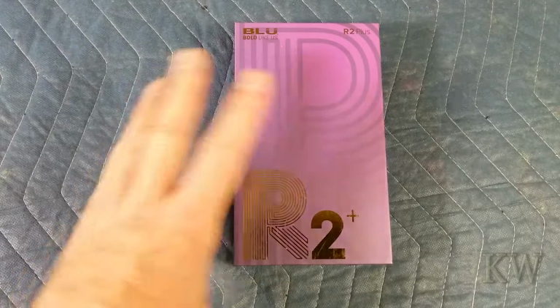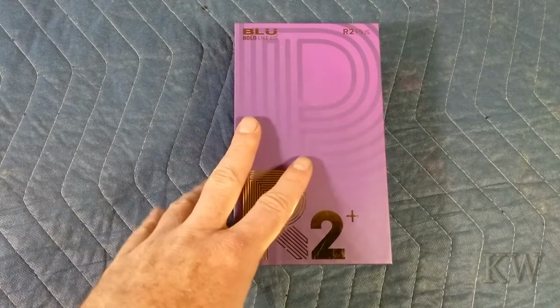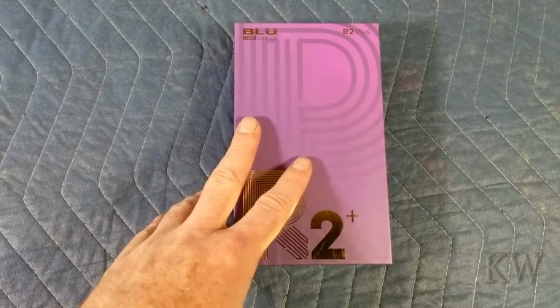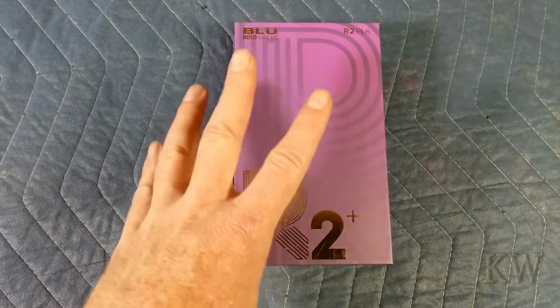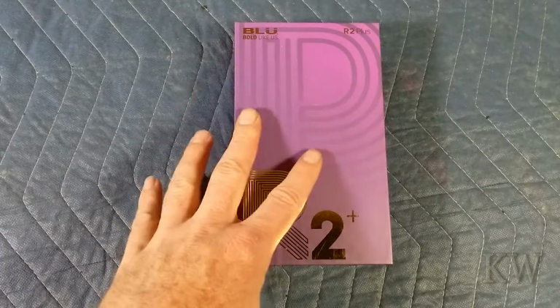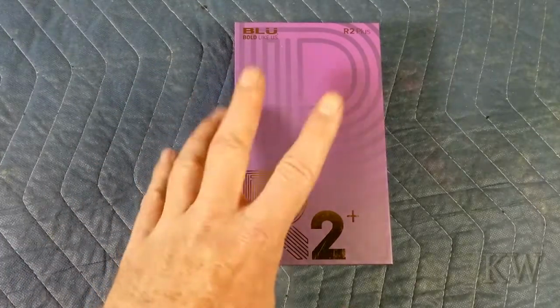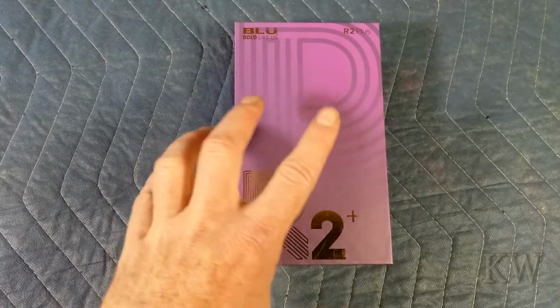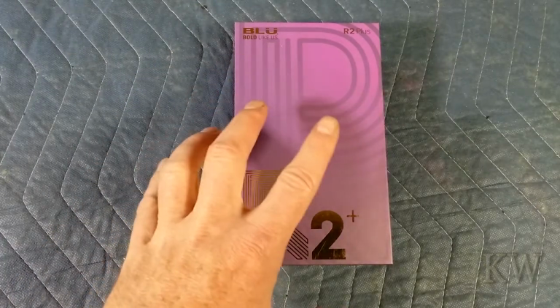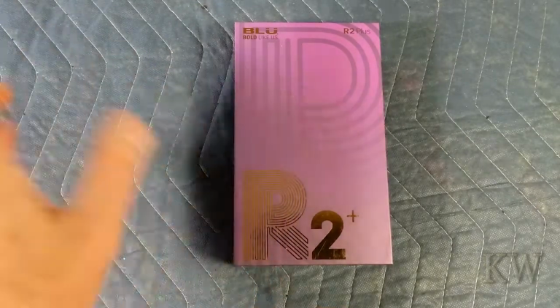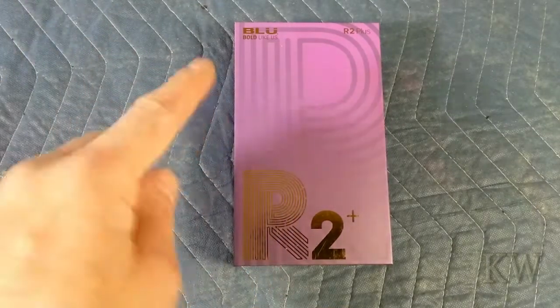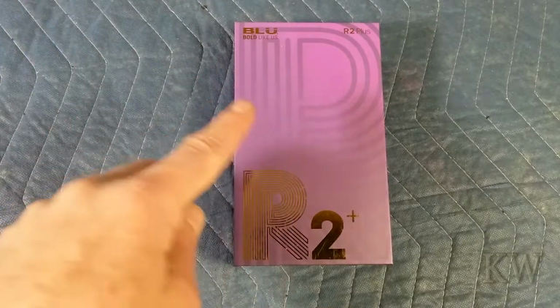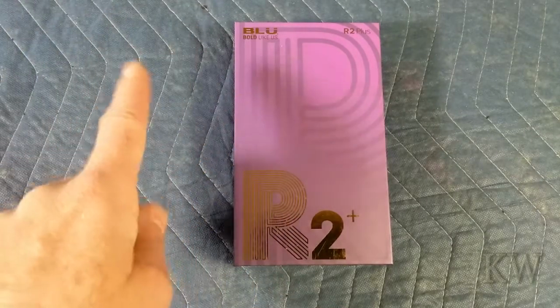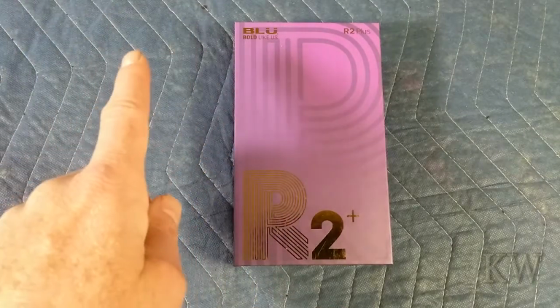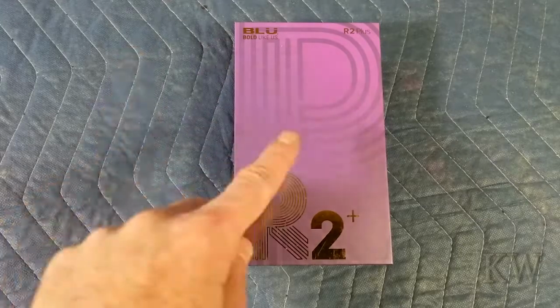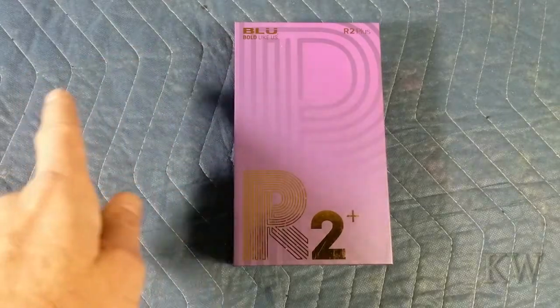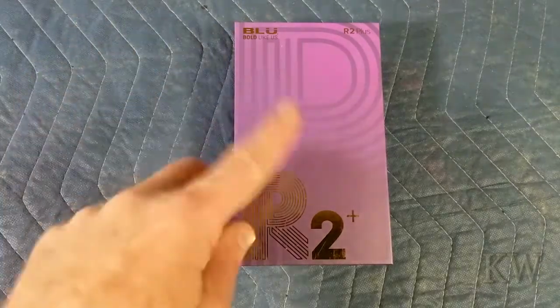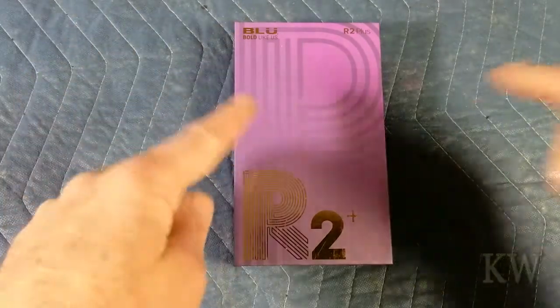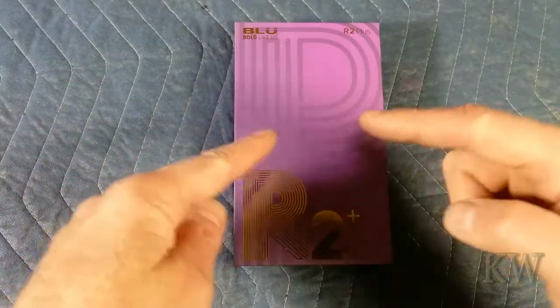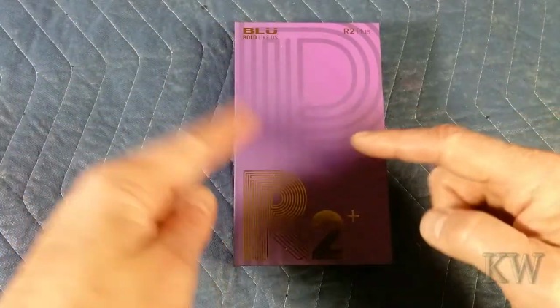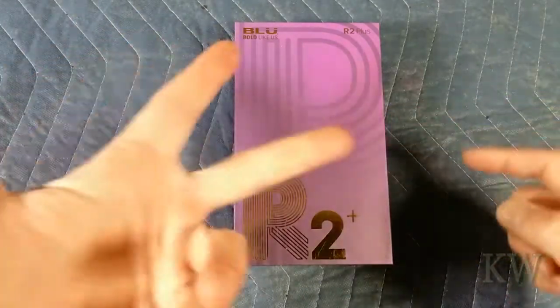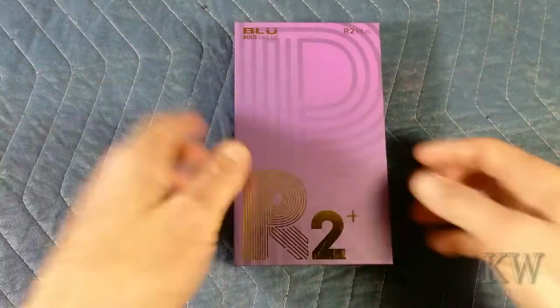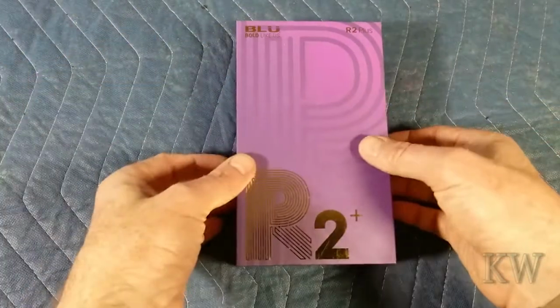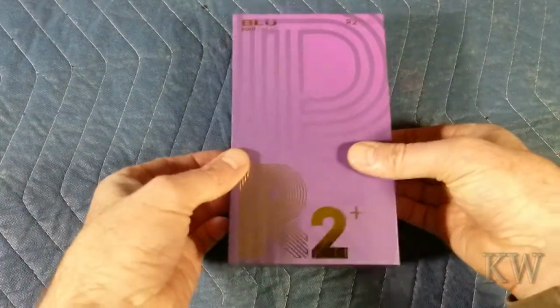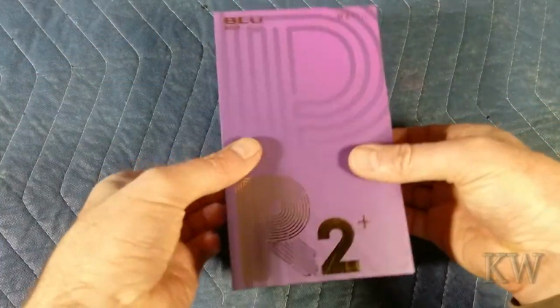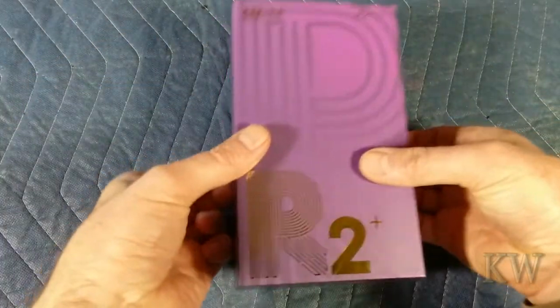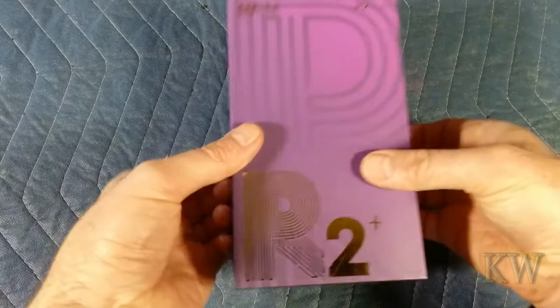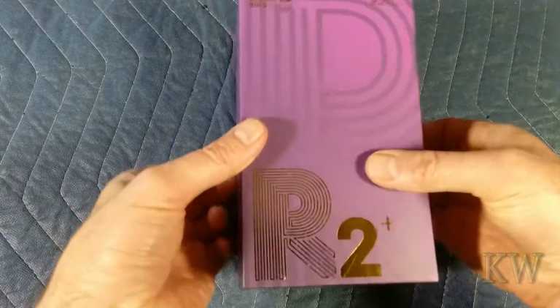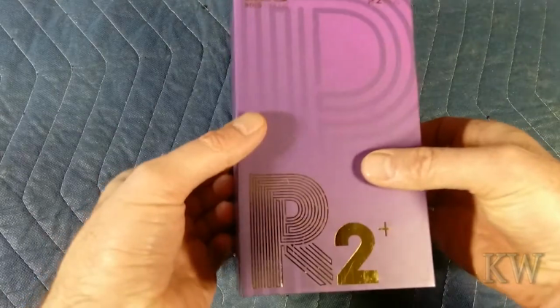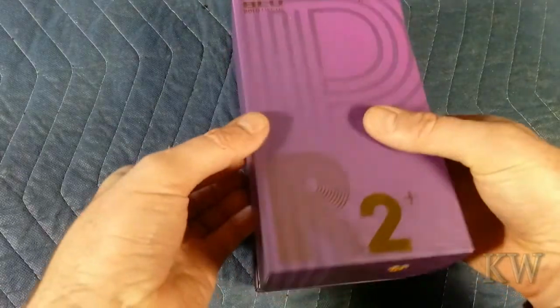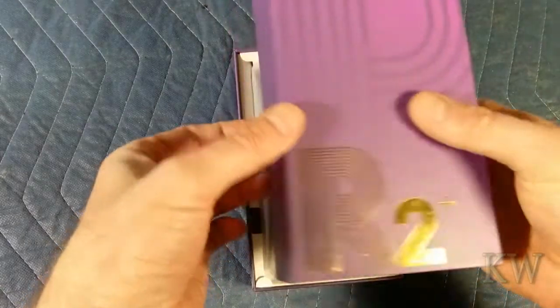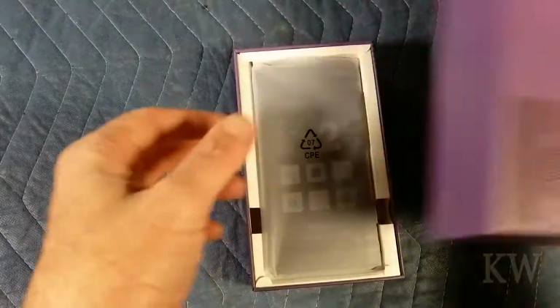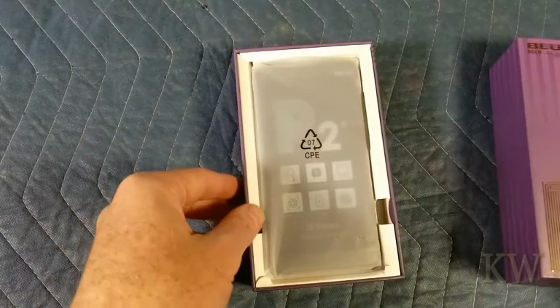I've already taken the wrapper off, but I haven't opened it. Well, I did actually open it — I took the IMEI sticker out because I don't want you stealing it. It actually has two SIMs, so I don't want you stealing those because I know you guys look at that stuff. So let's open her up.